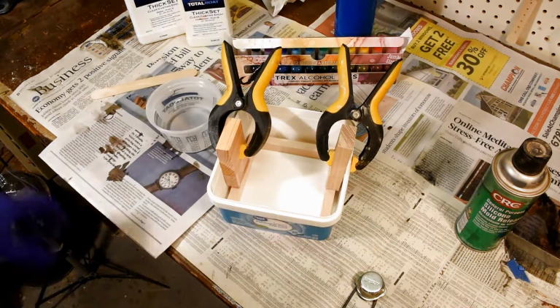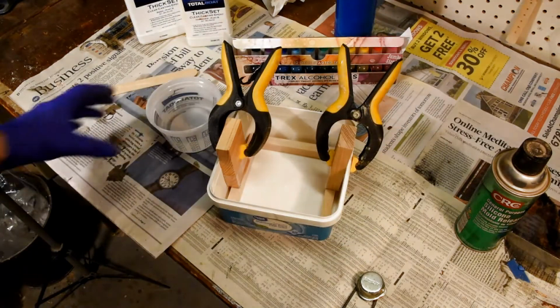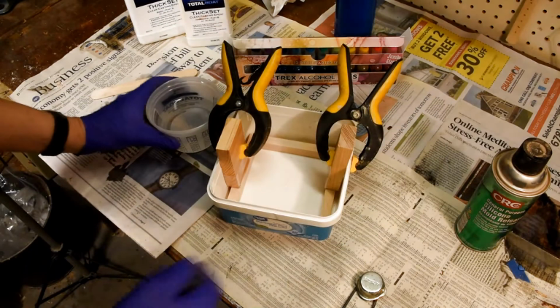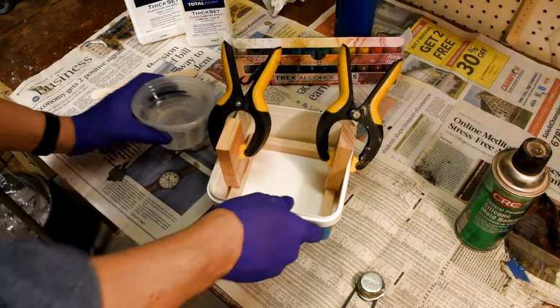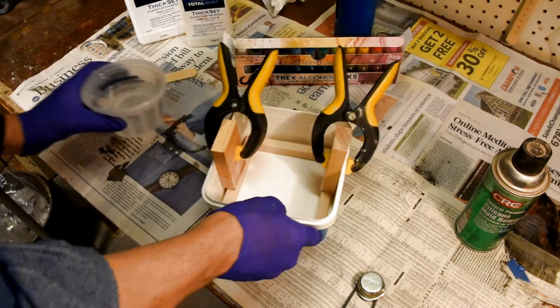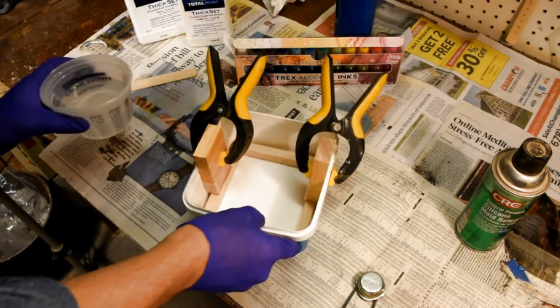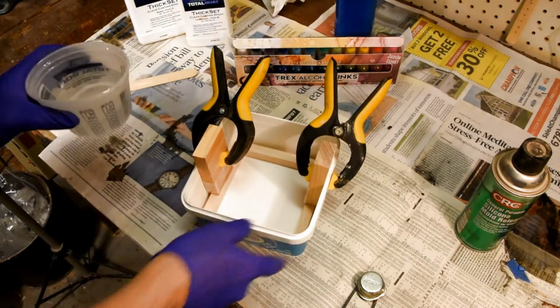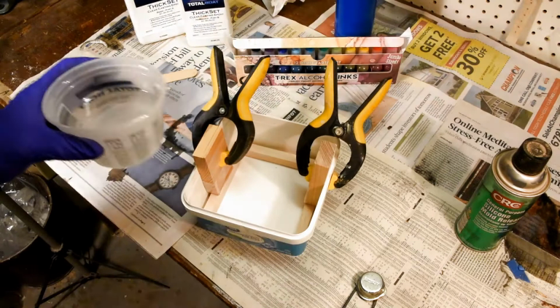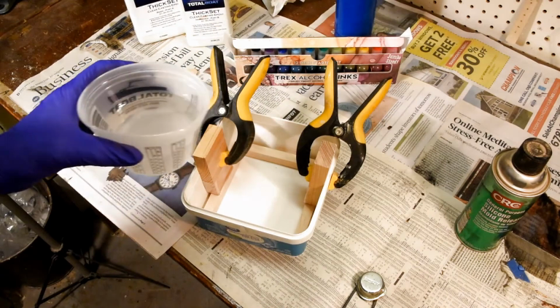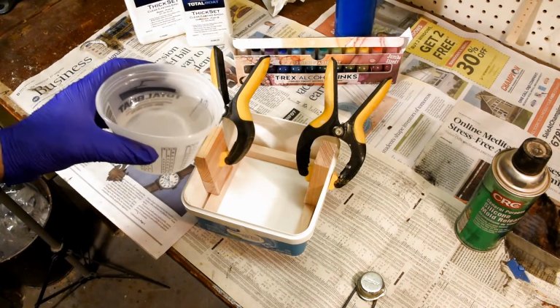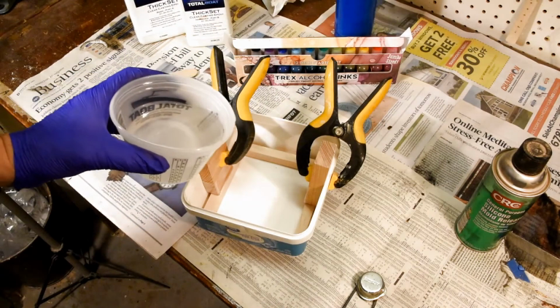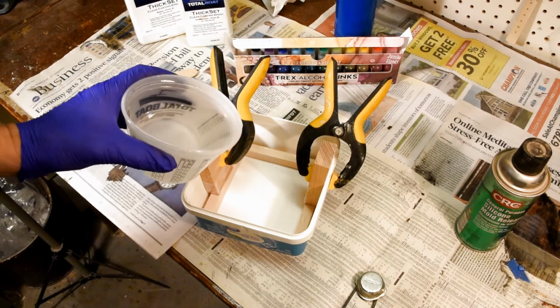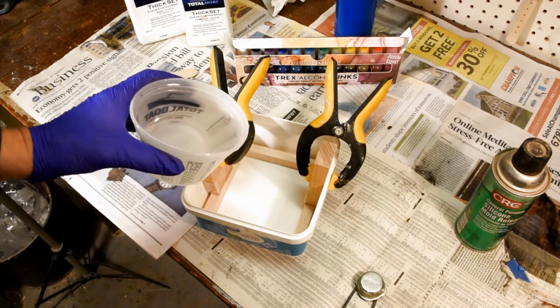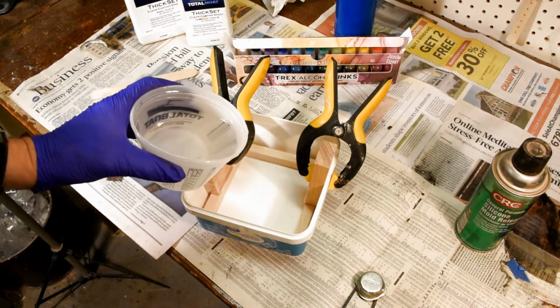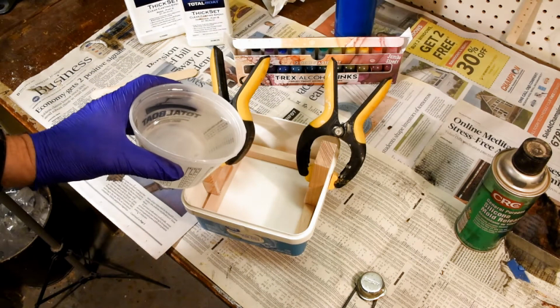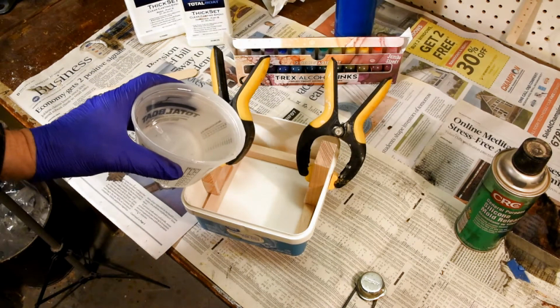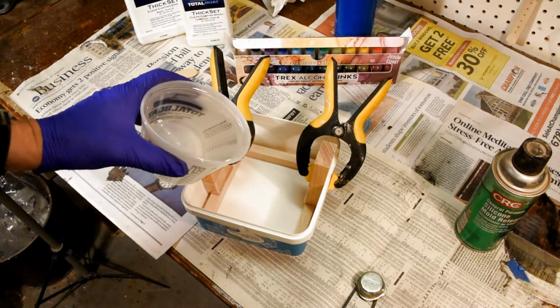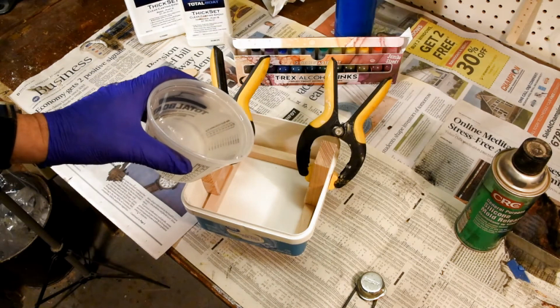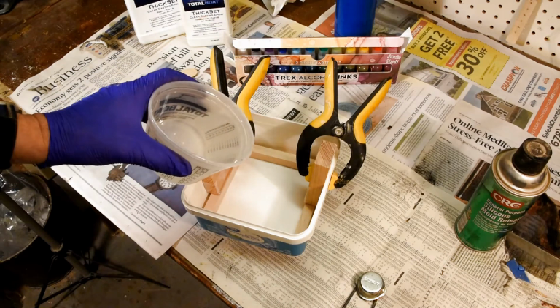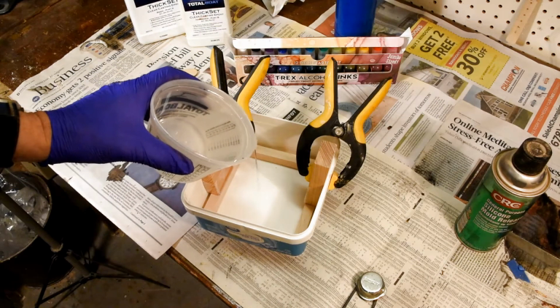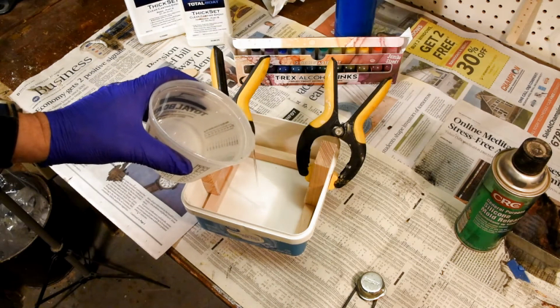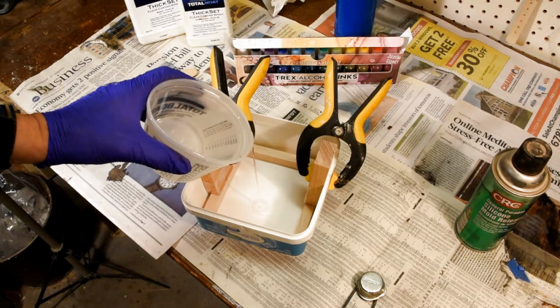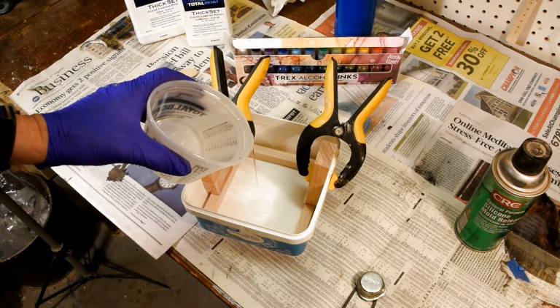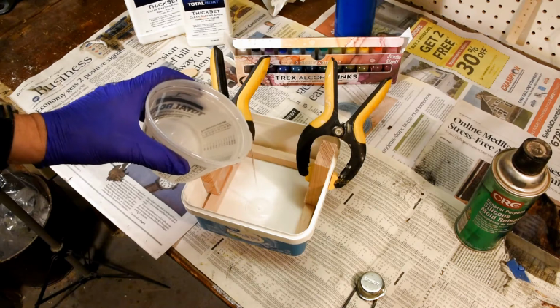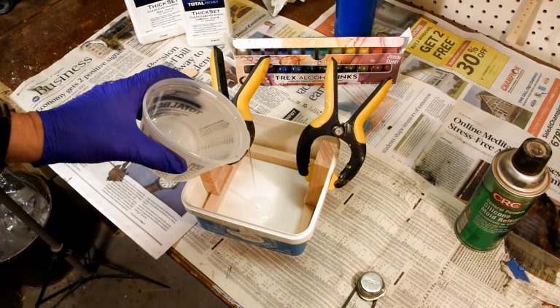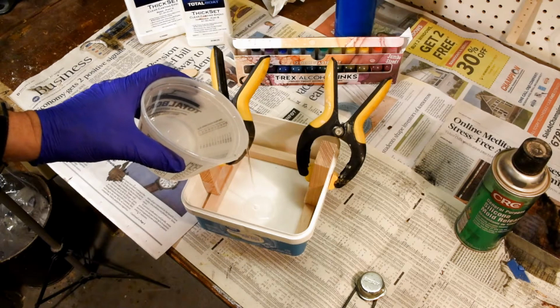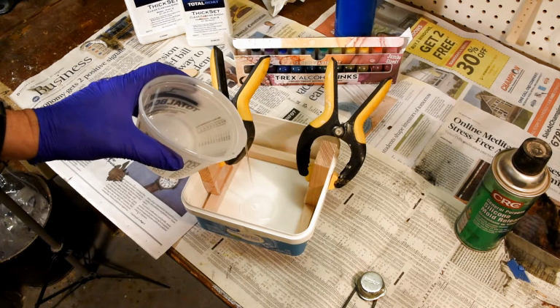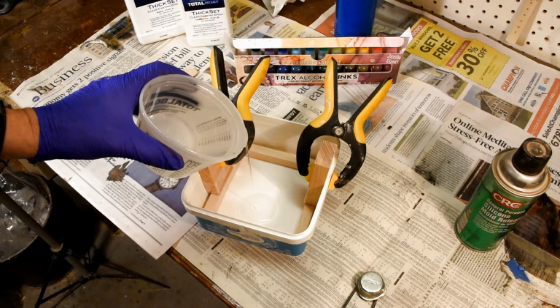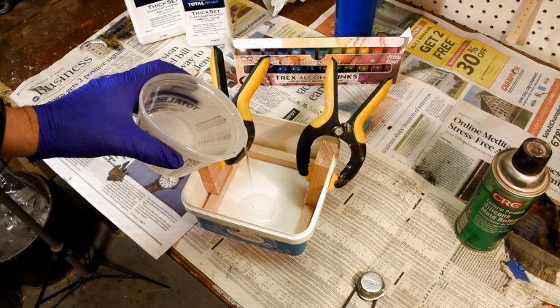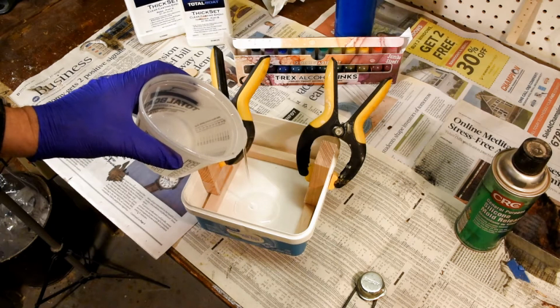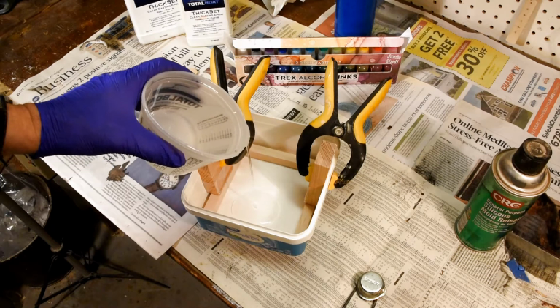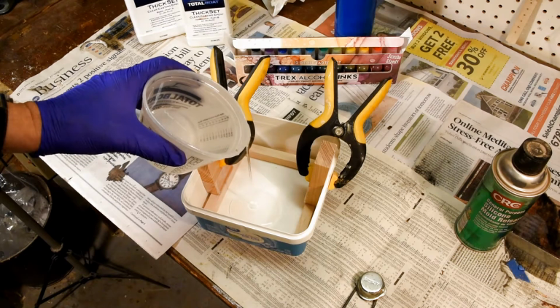We're ready to go. I like to pour in a thin stream, so that way it helps to loosen up and break any bubbles that might be in there as I do the pour.